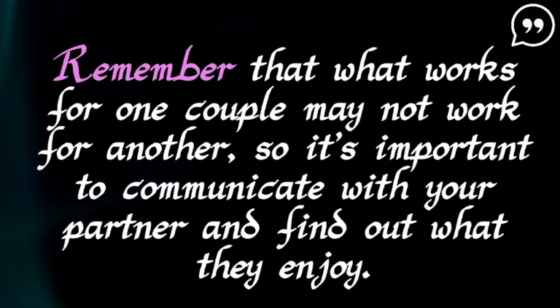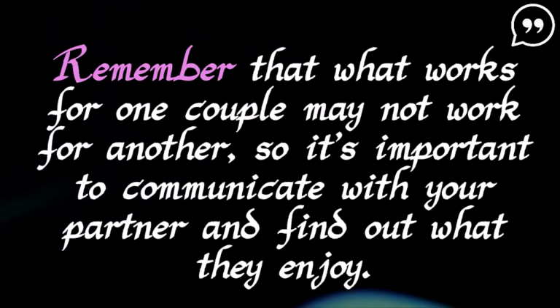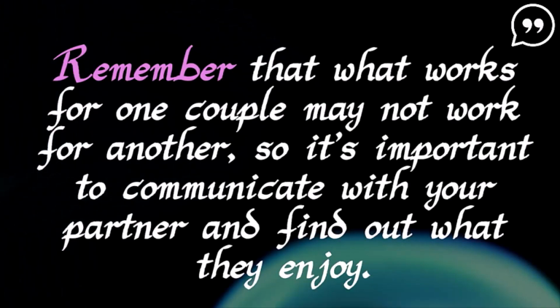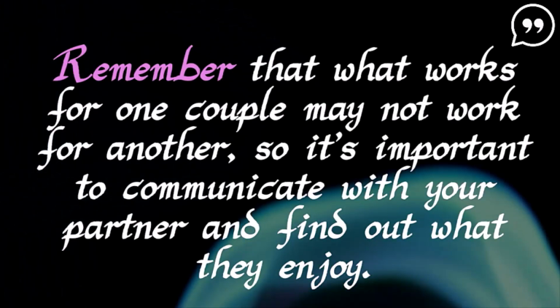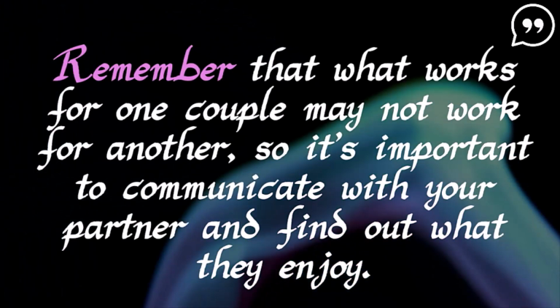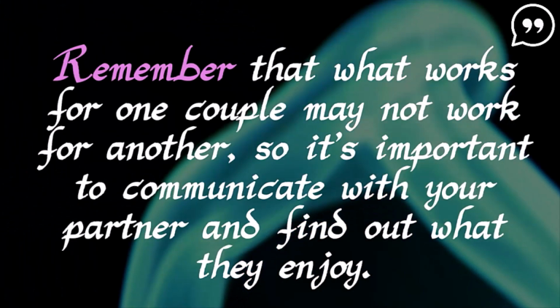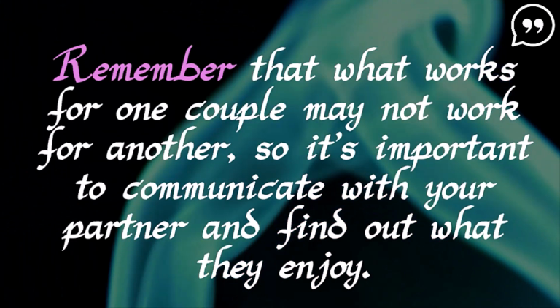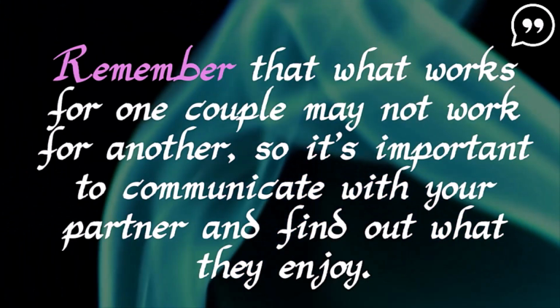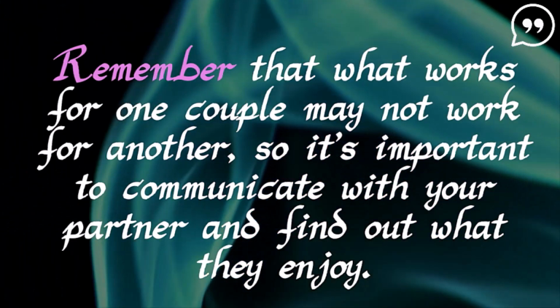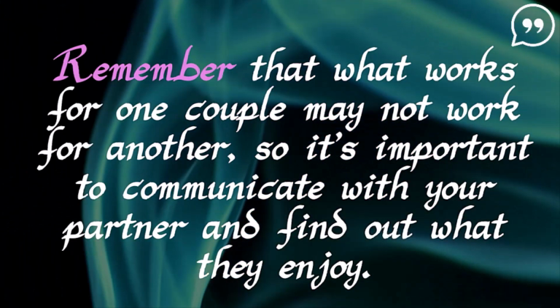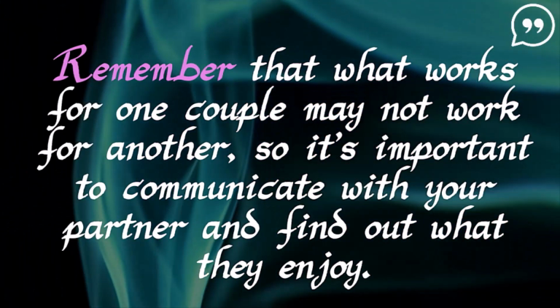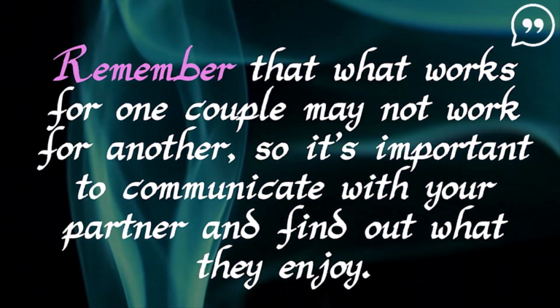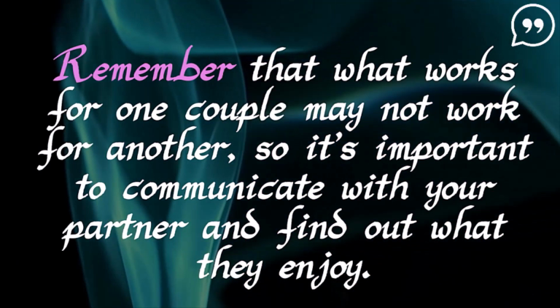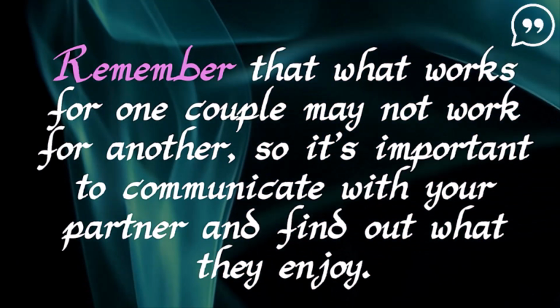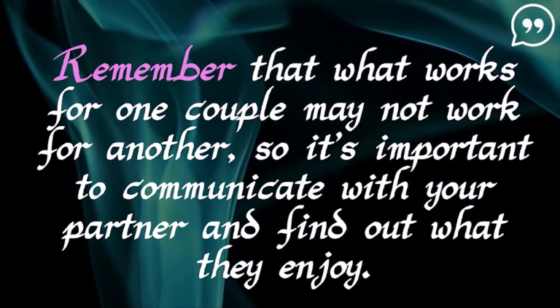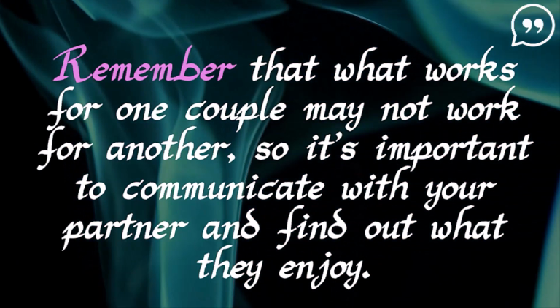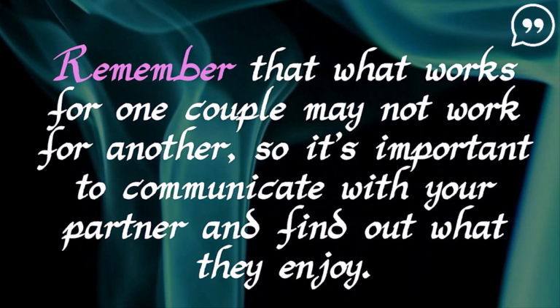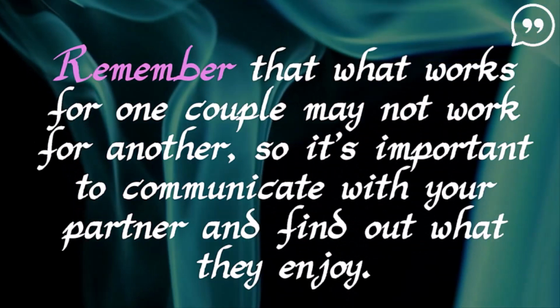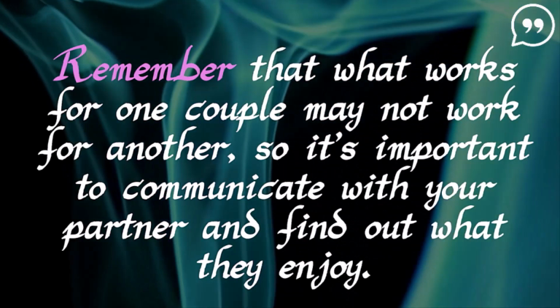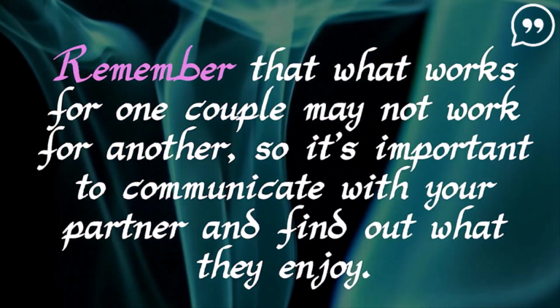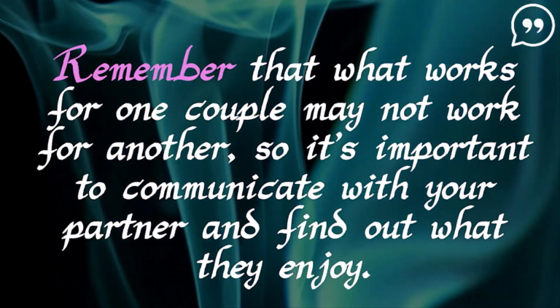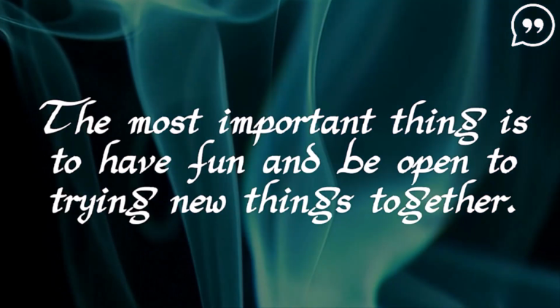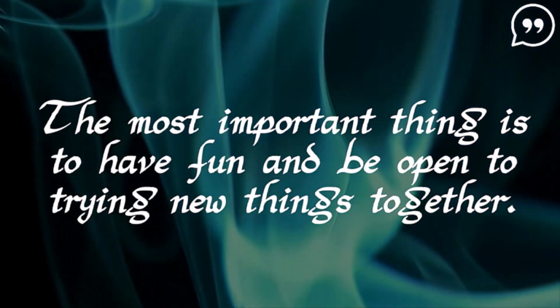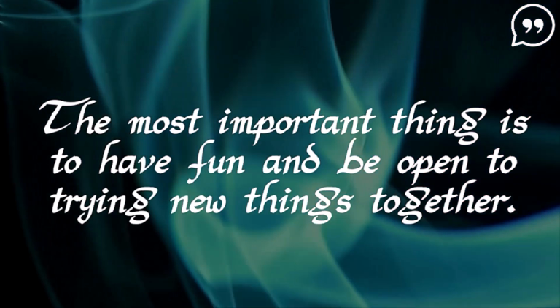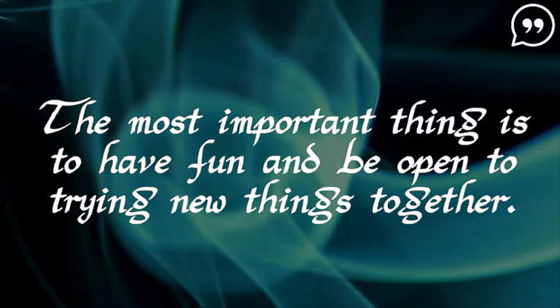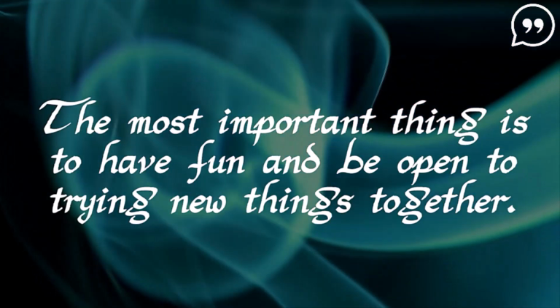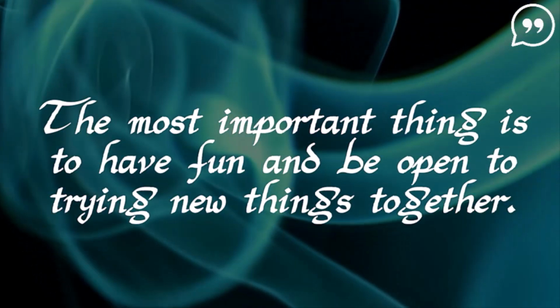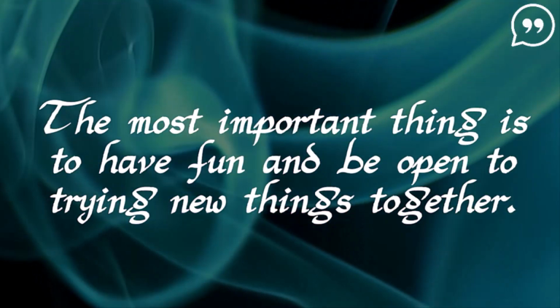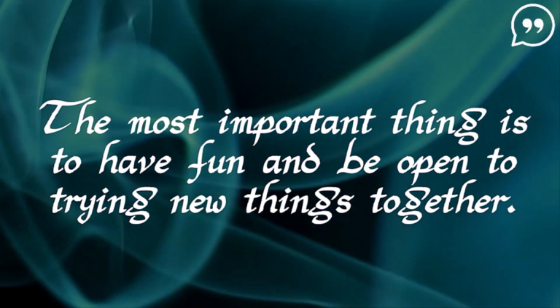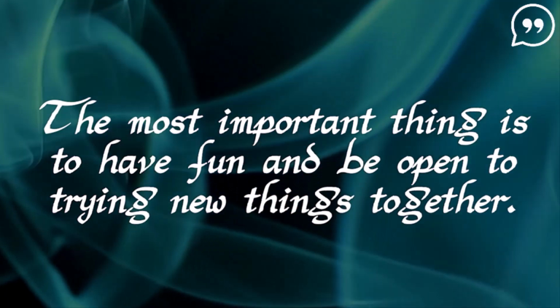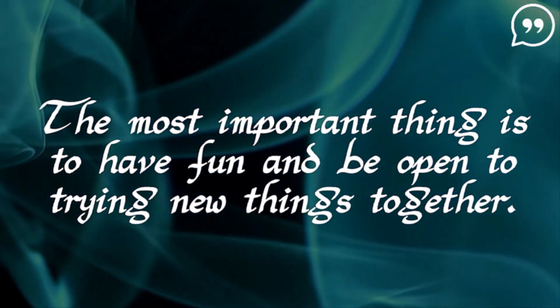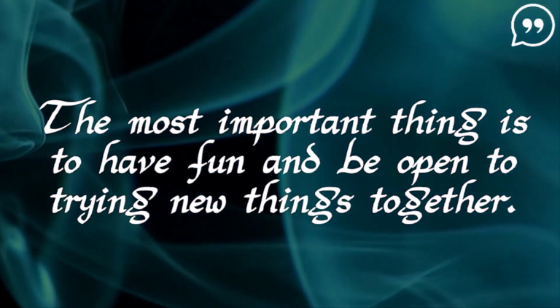Remember that what works for one couple may not work for another, so it's important to communicate with your partner and find out what they enjoy. The most important thing is to have fun and be open to trying new things together.